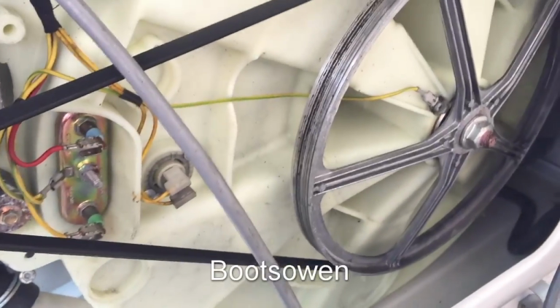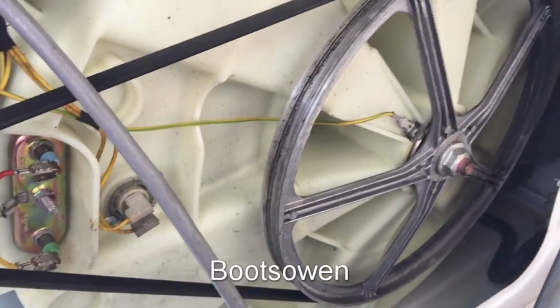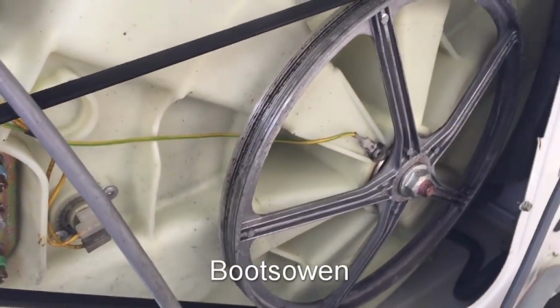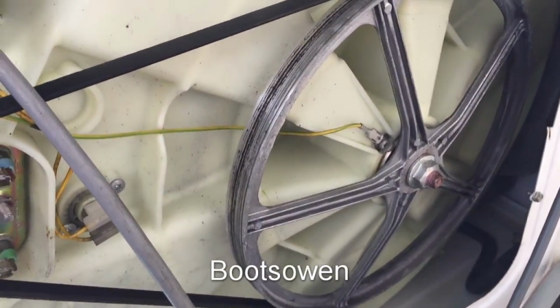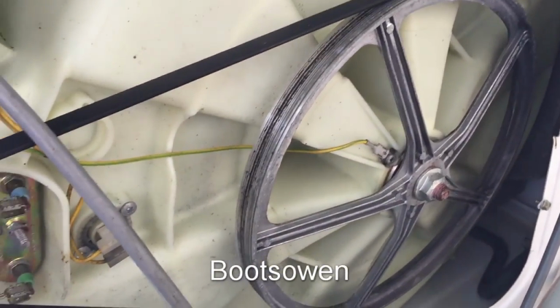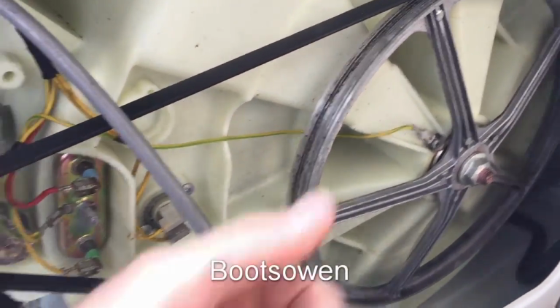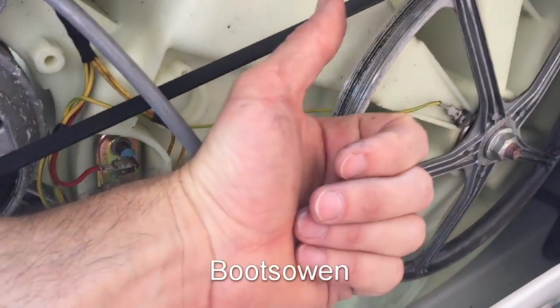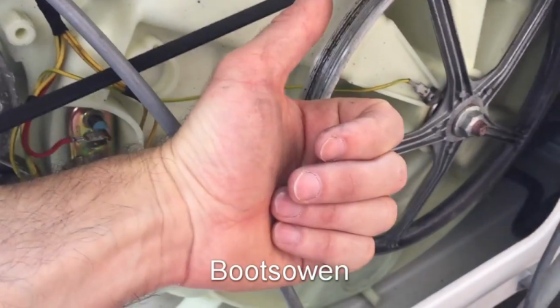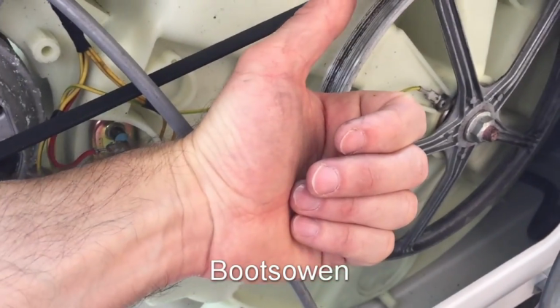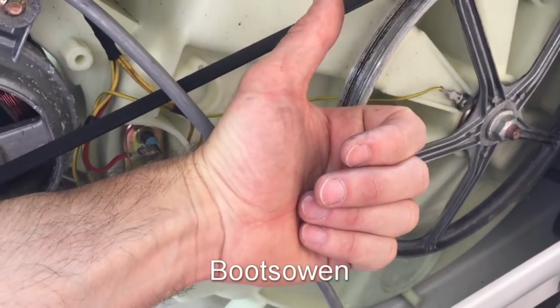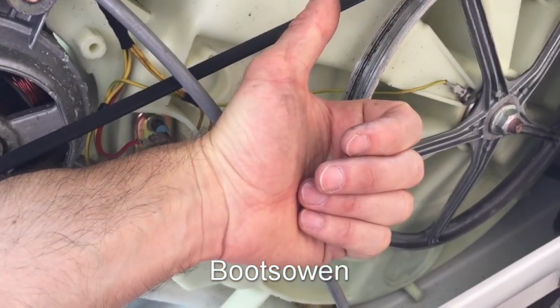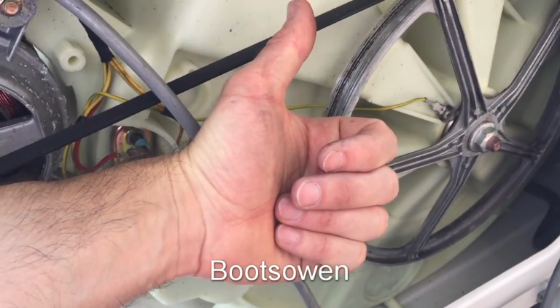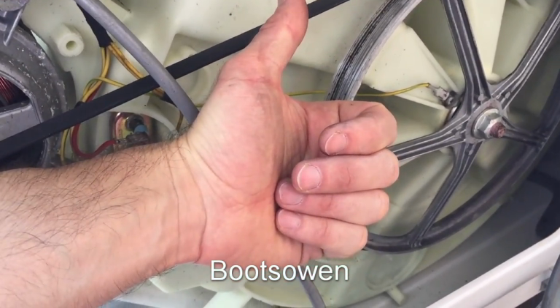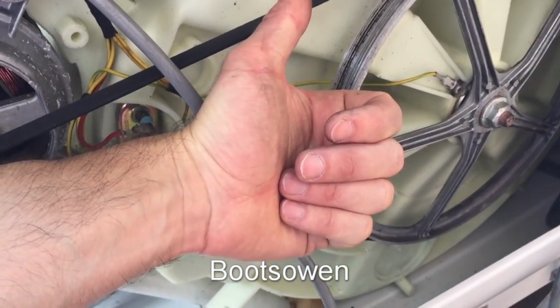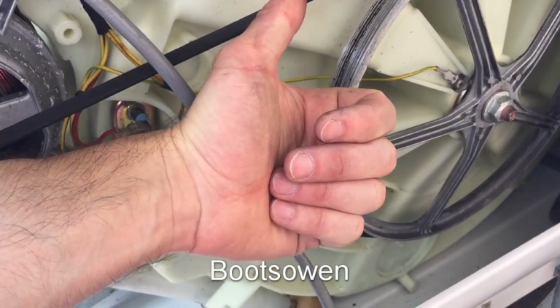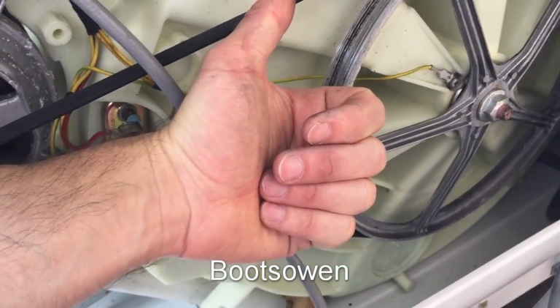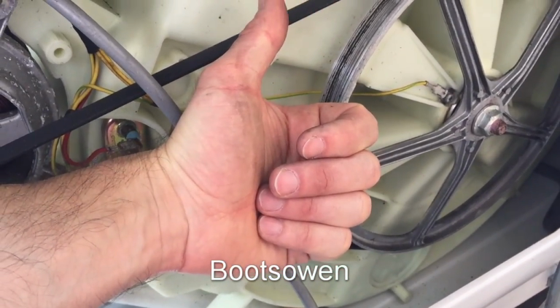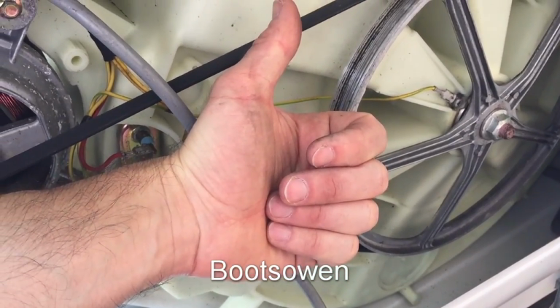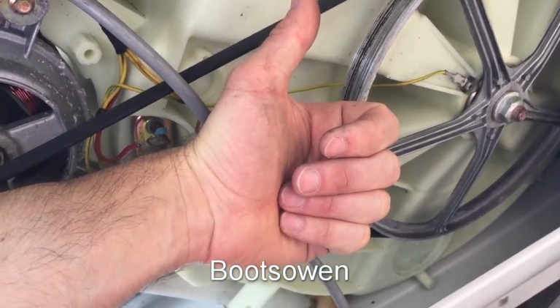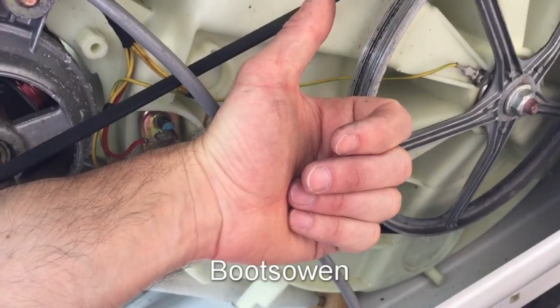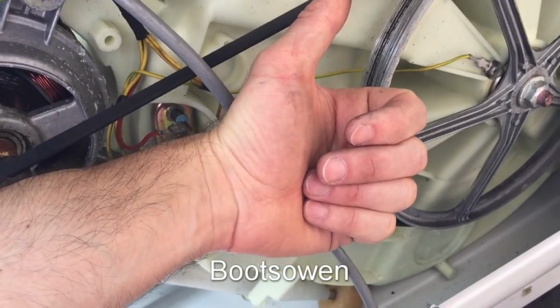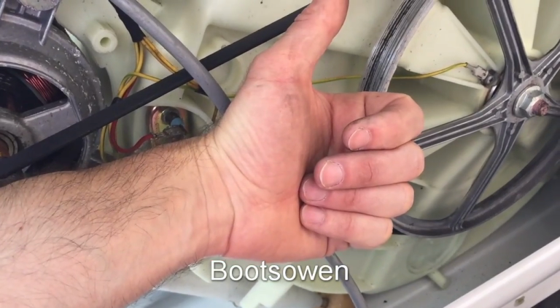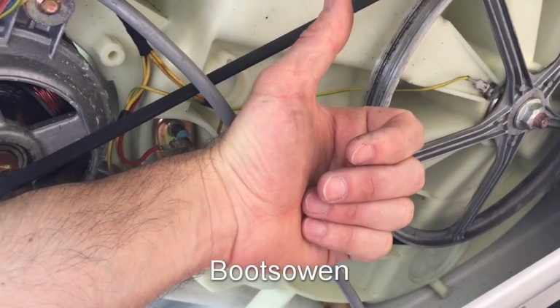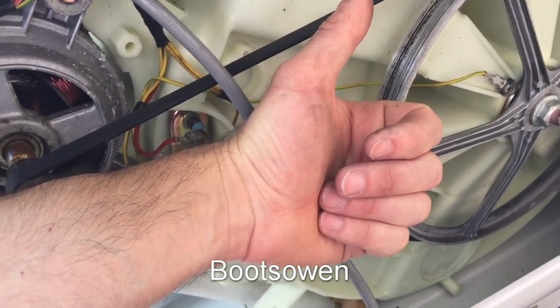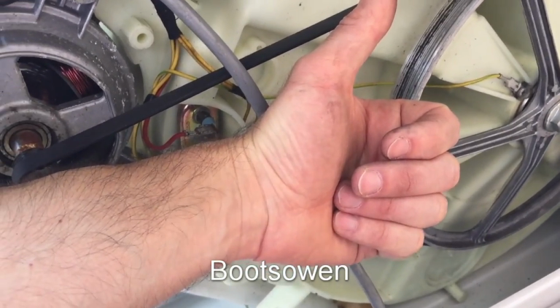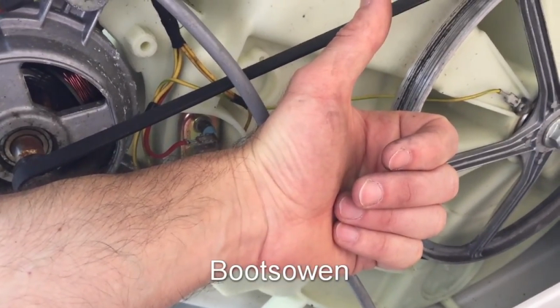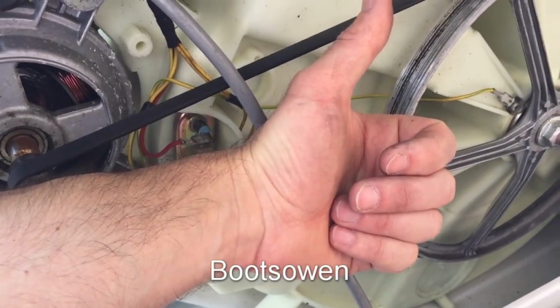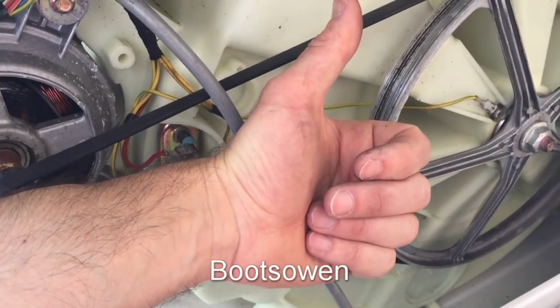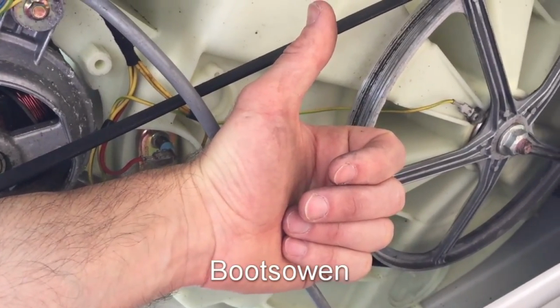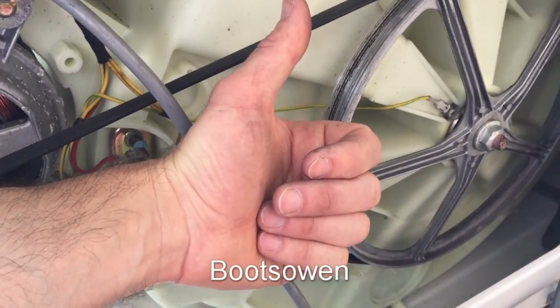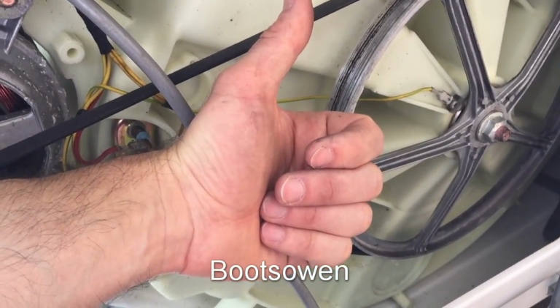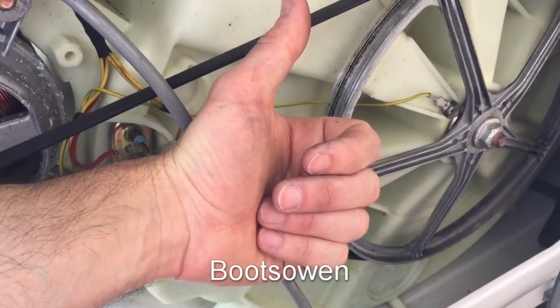Stay tuned for more videos of washing machine destruction. Any questions or comments, leave them below. I'm not able to figure out the wiring and pin-out on your washing machine, so you've got to figure it out yourself — check out my other videos. I'll answer any questions I can. Thanks for watching, see you later.